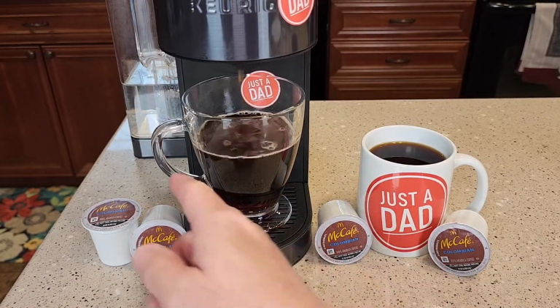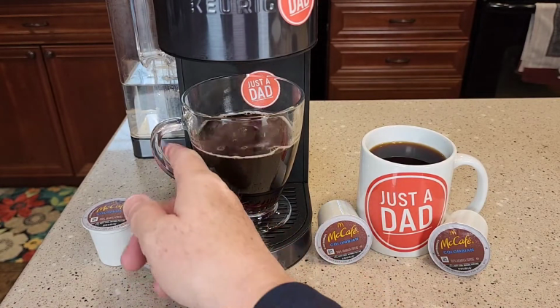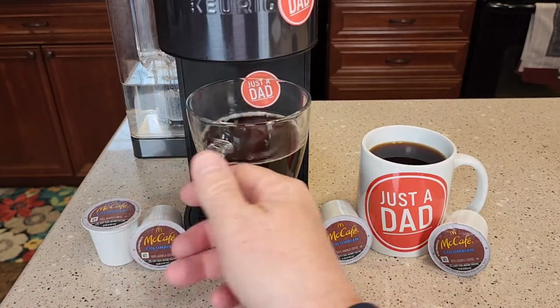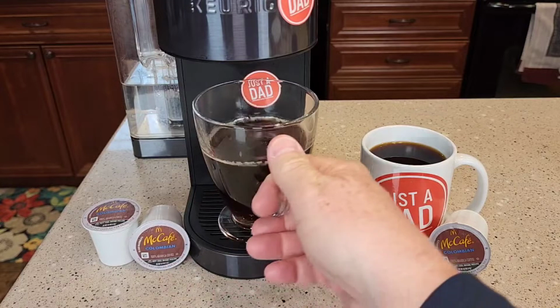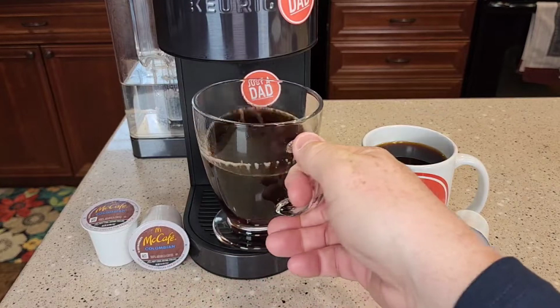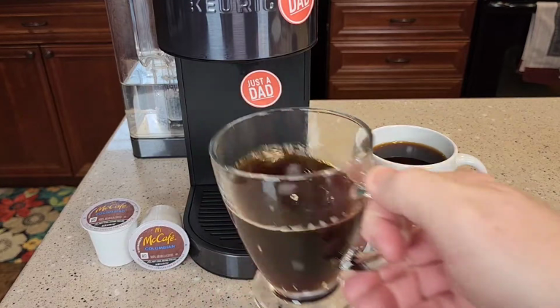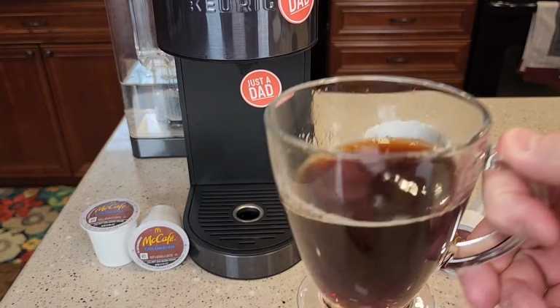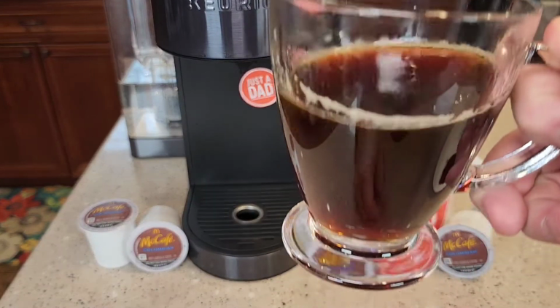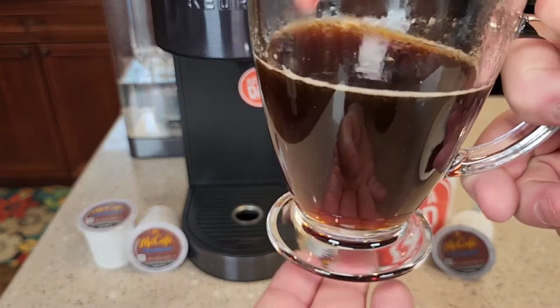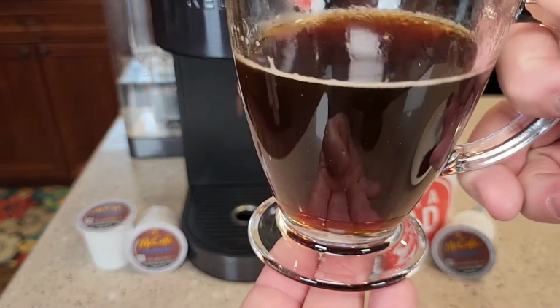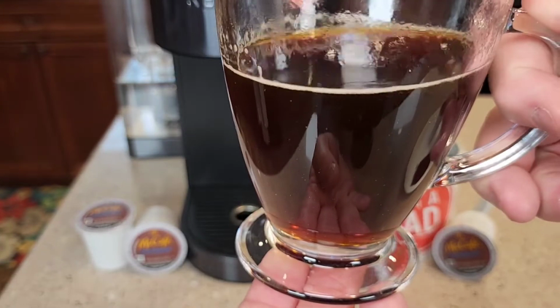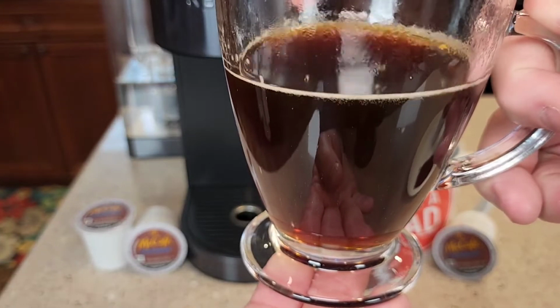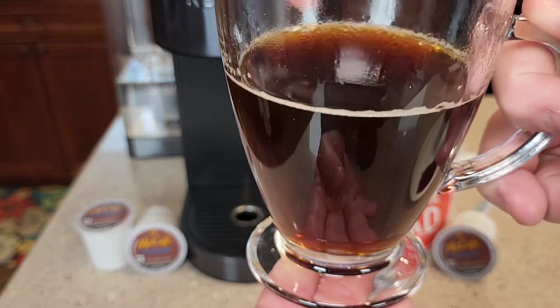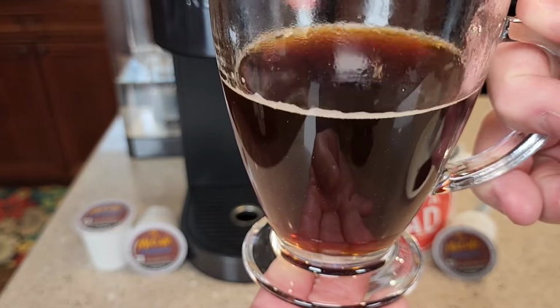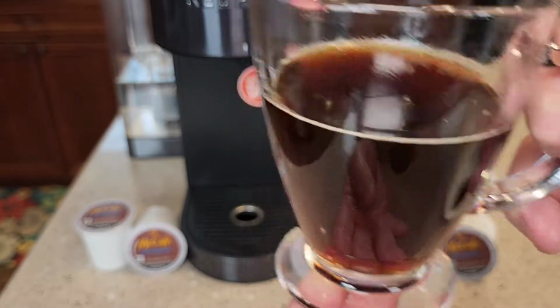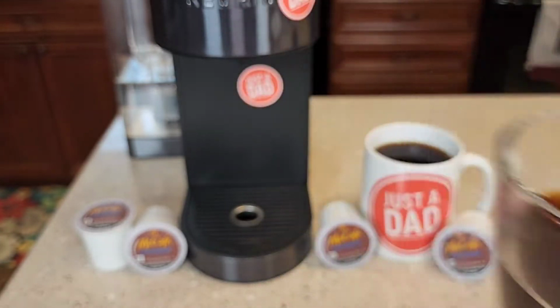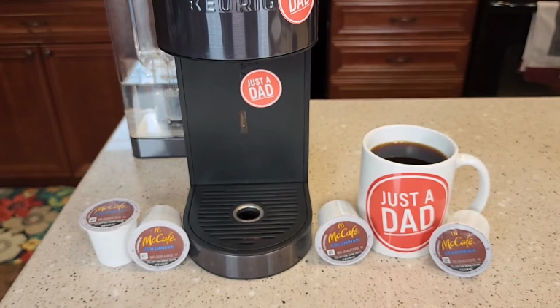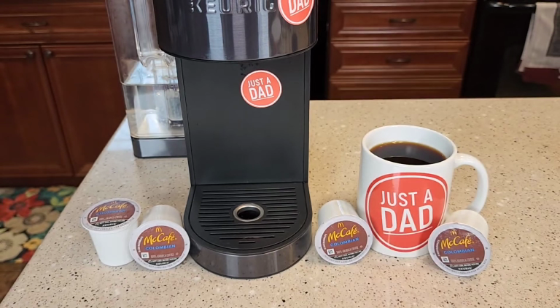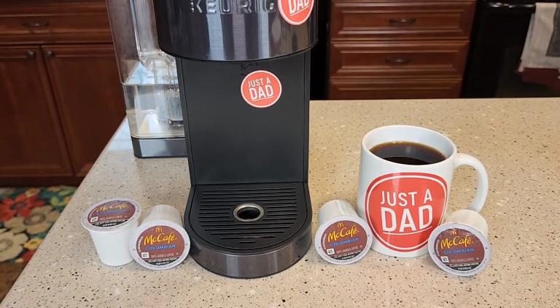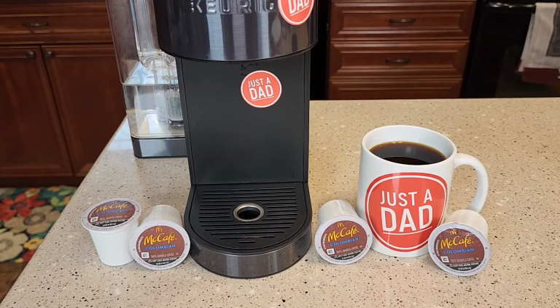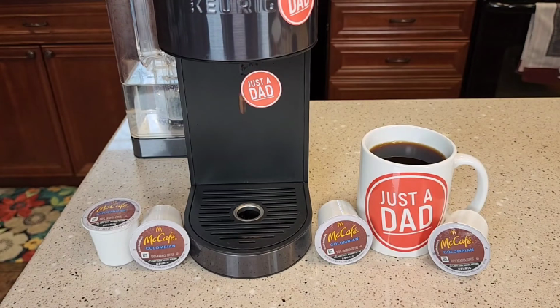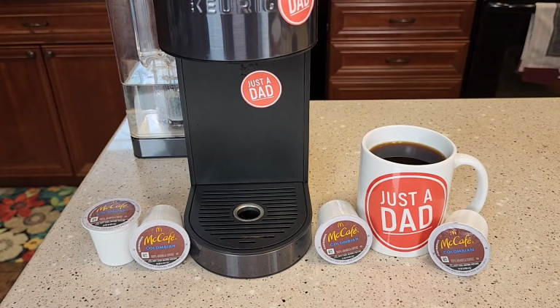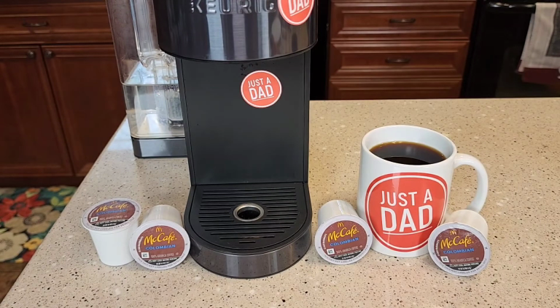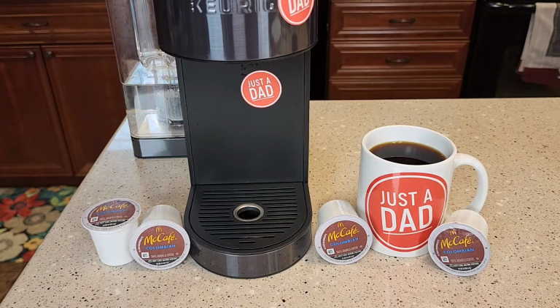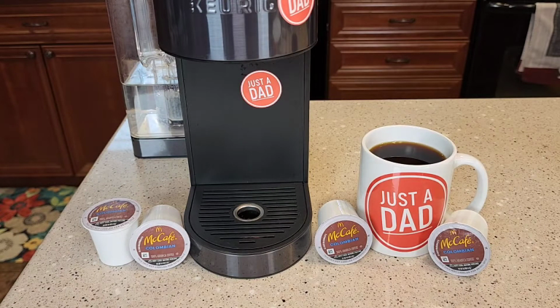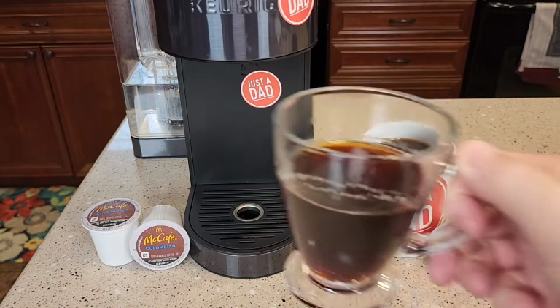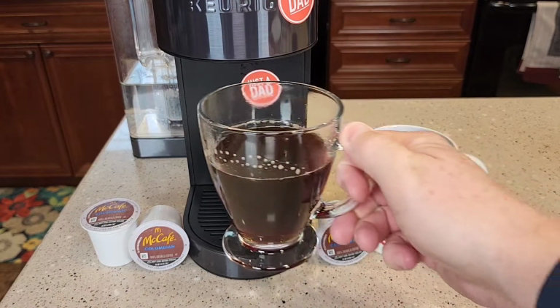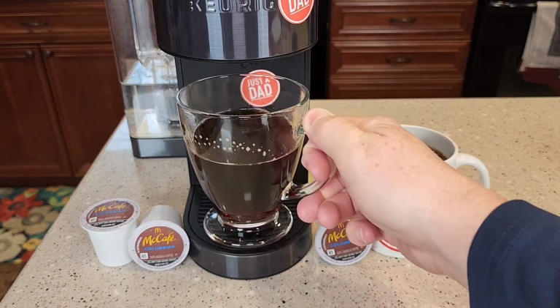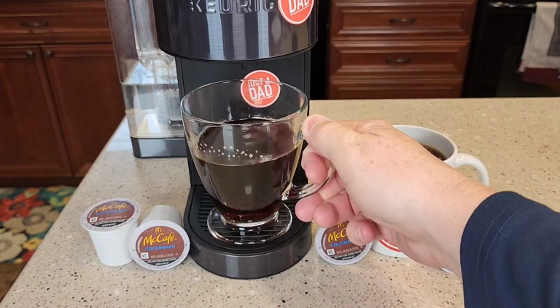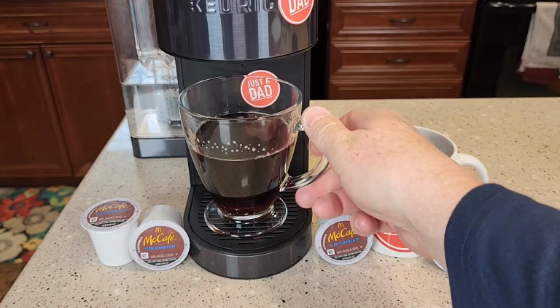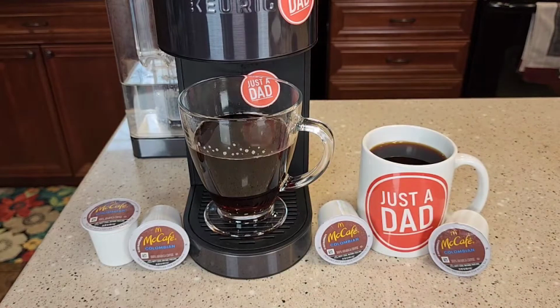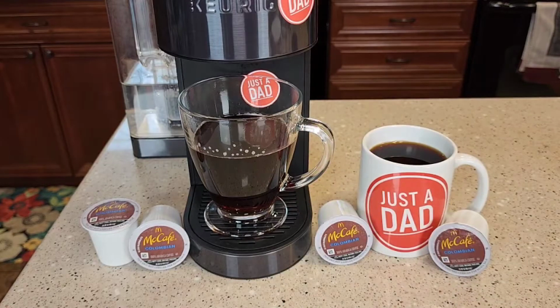So it's done brewing. You can definitely tell it's a medium roast, maybe on the slight edge of a dark roast. Mmm, that's just a very good cup of coffee. It tastes very good.